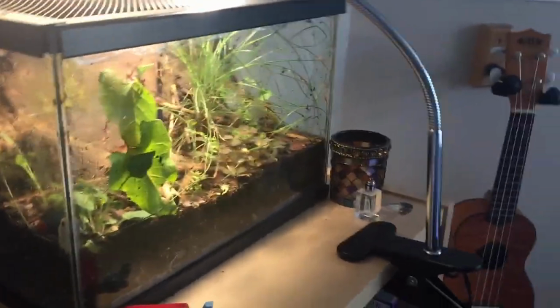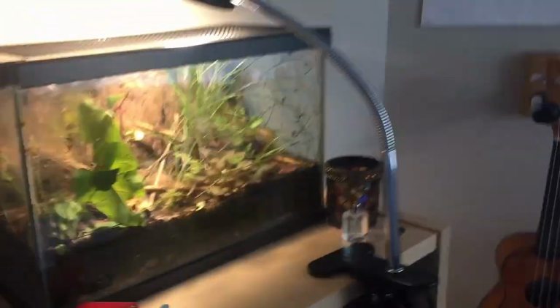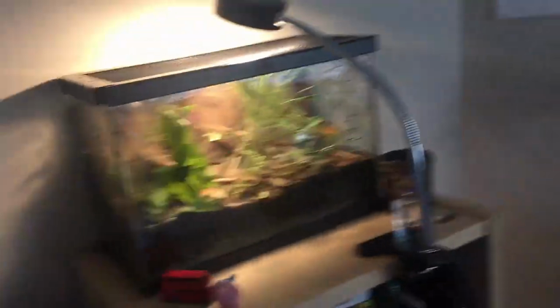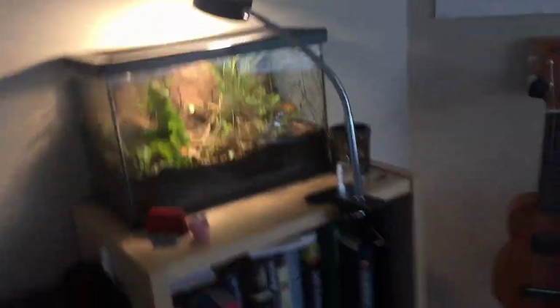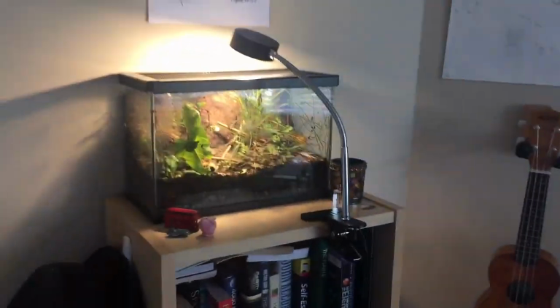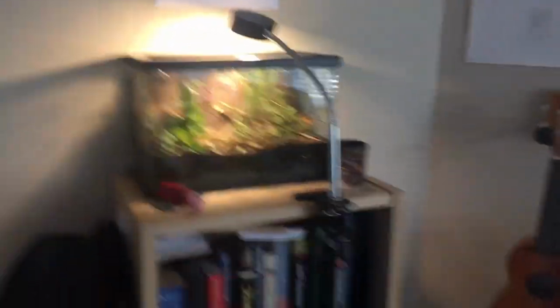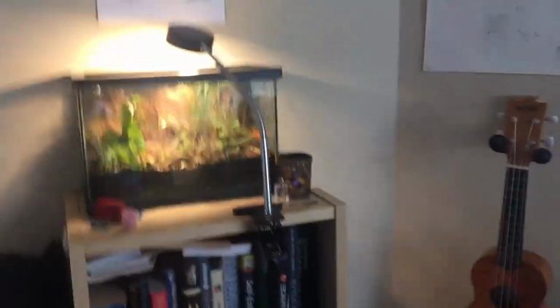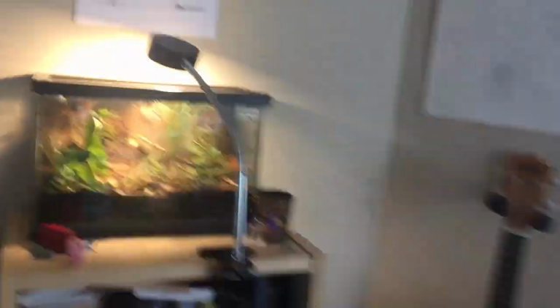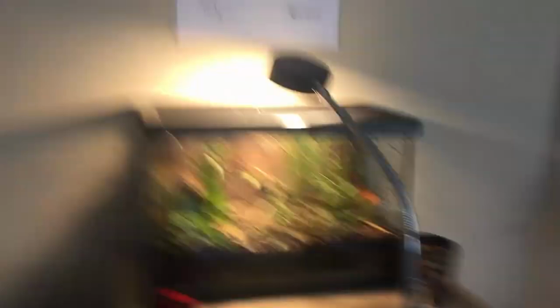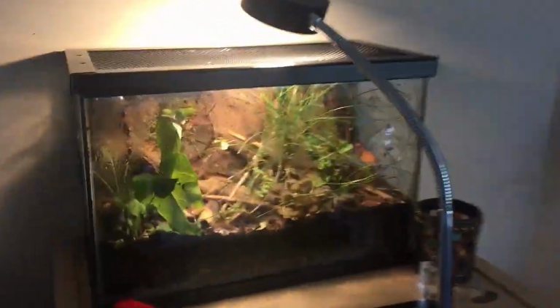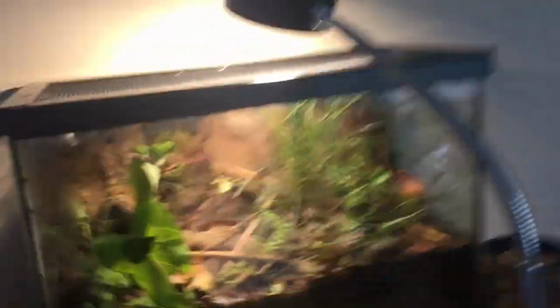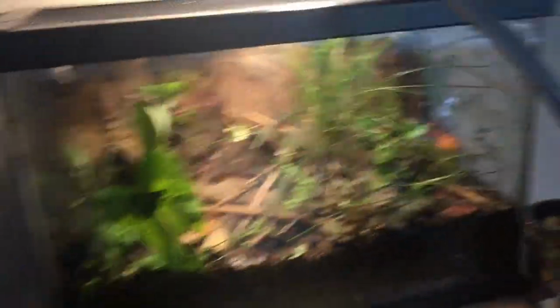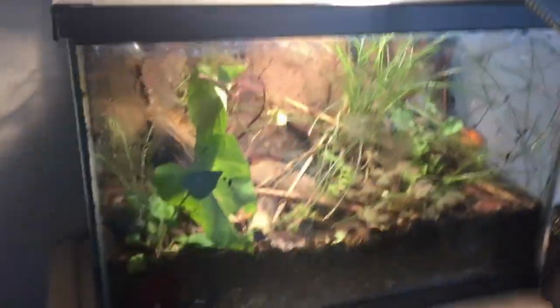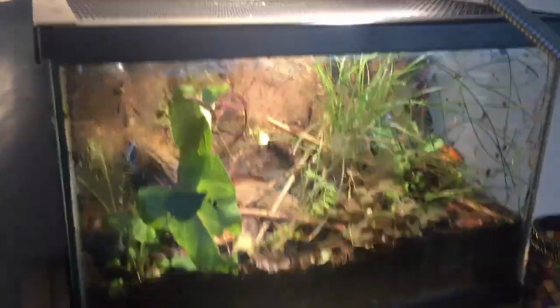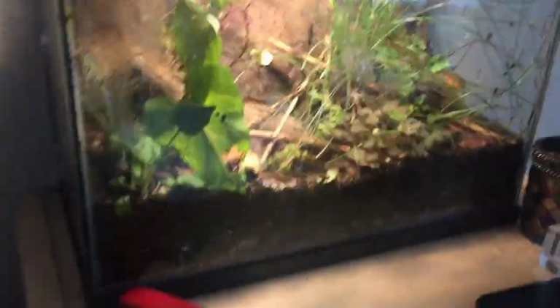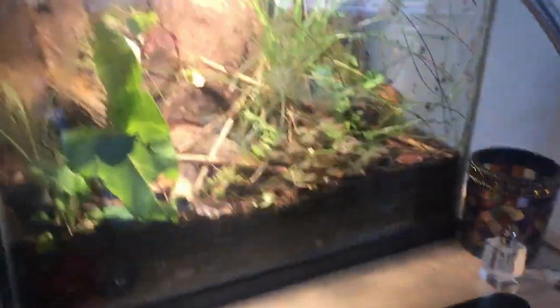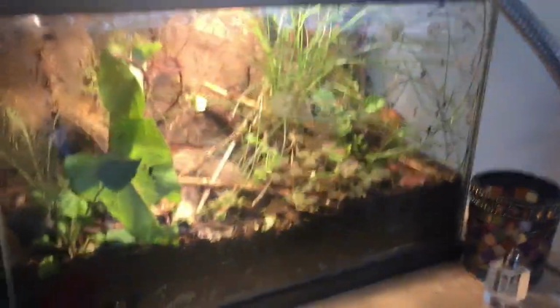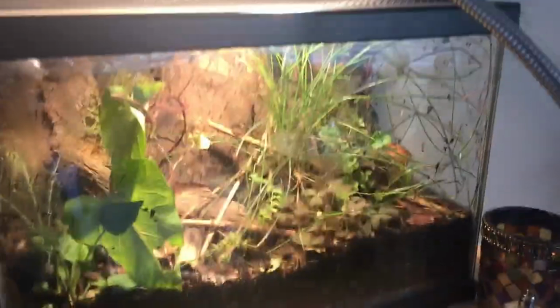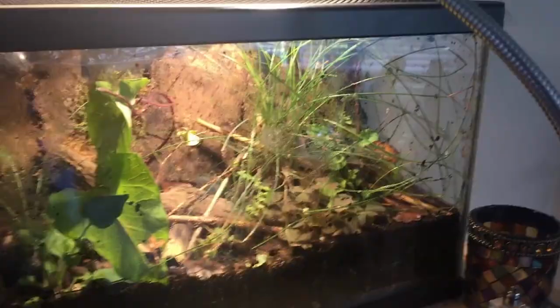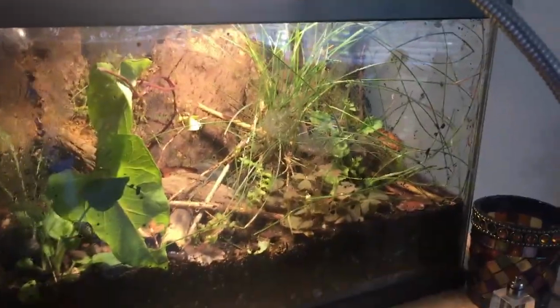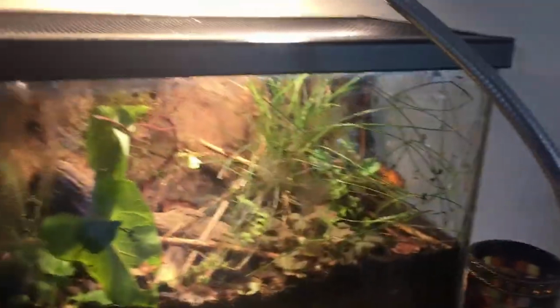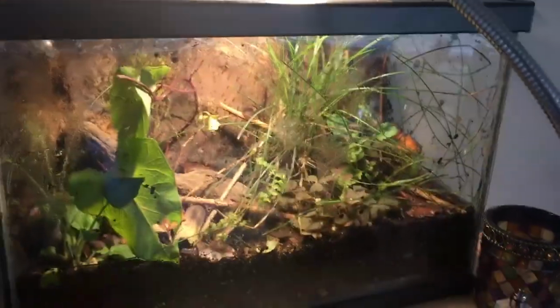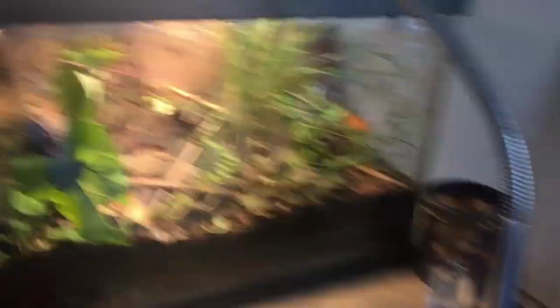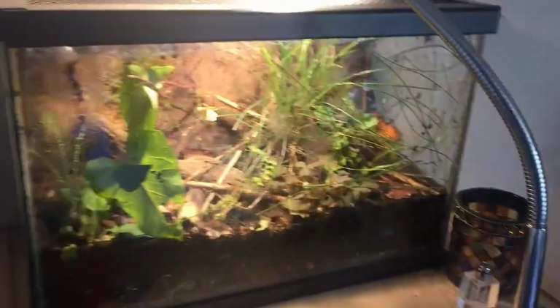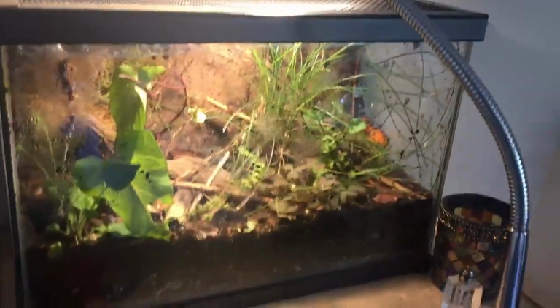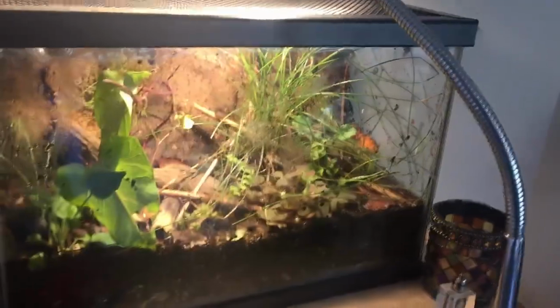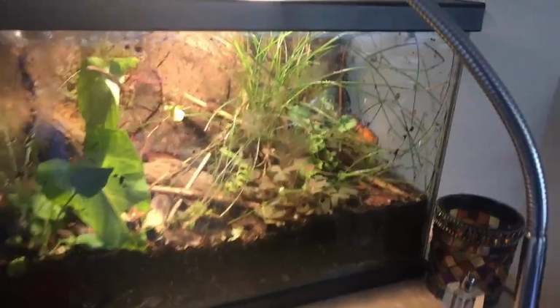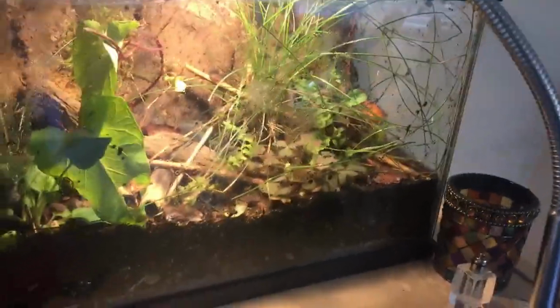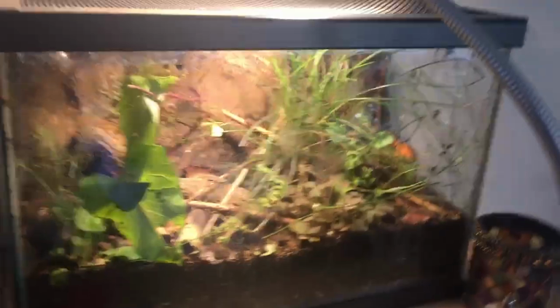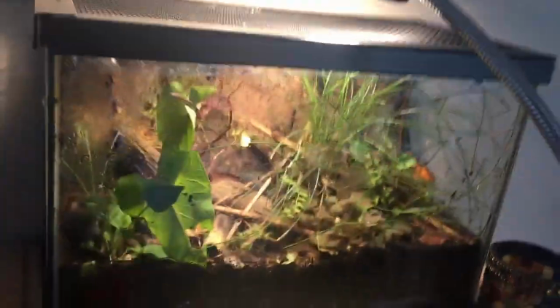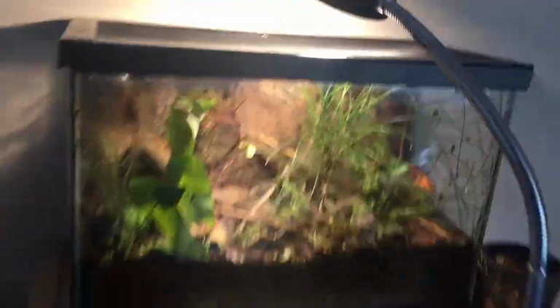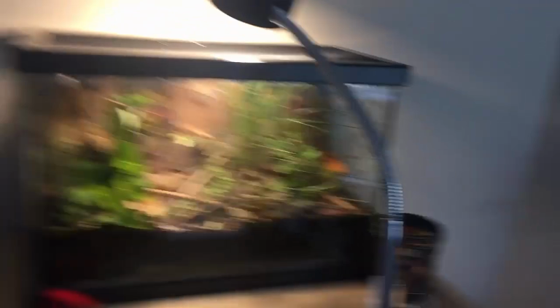Hey guys, I thought I'd do the terrarium update video. It'd be a good idea to just take a look at all the terrariums I've built over the year and assess the life in each of them.